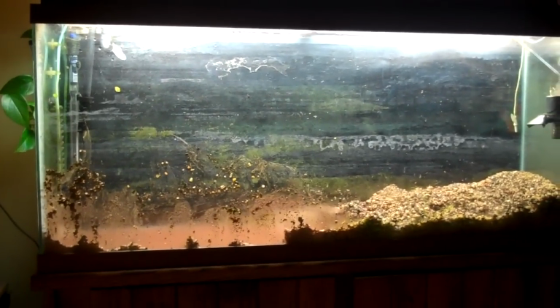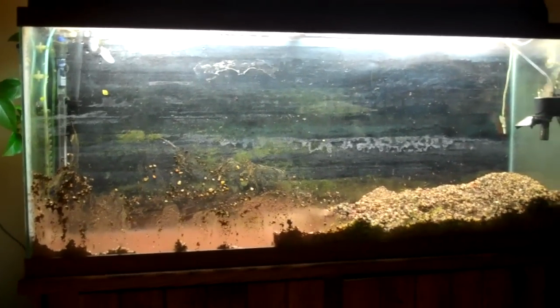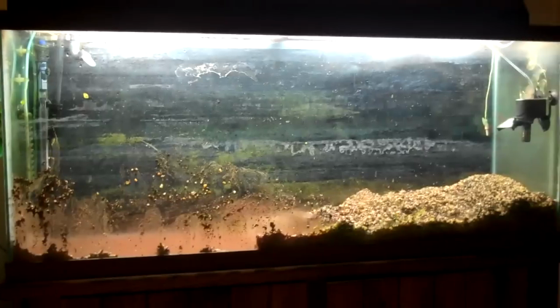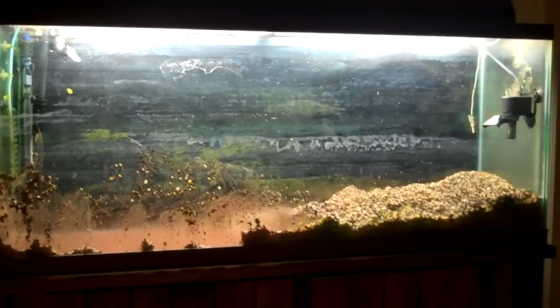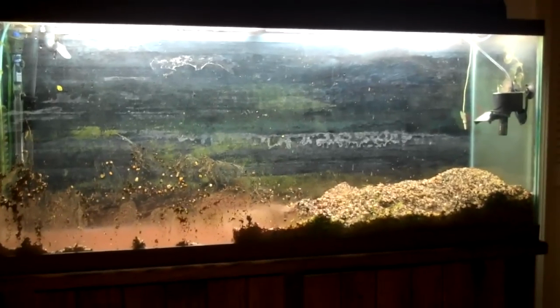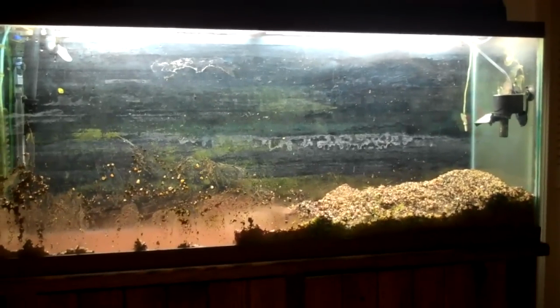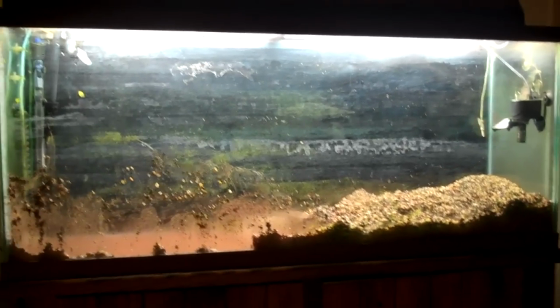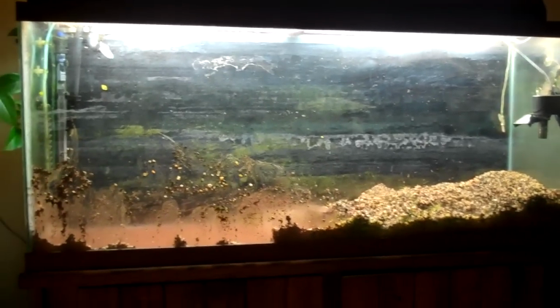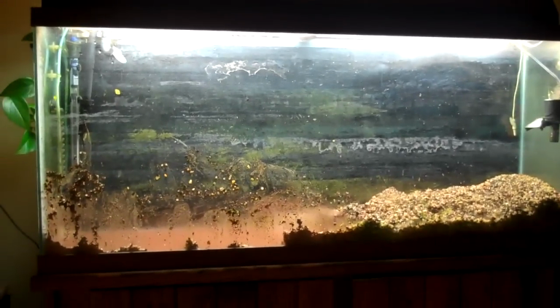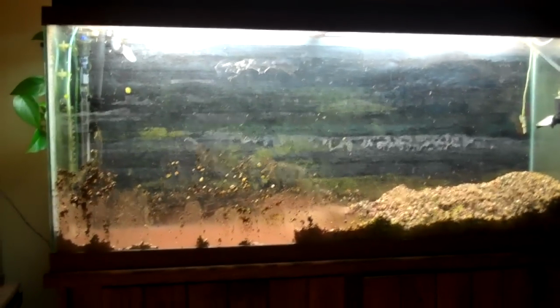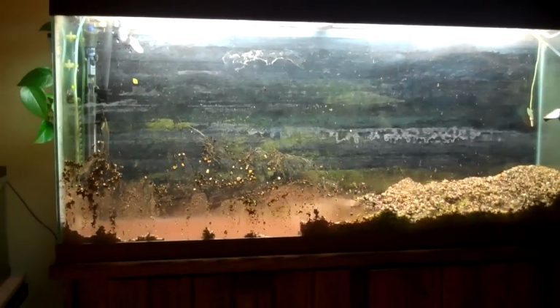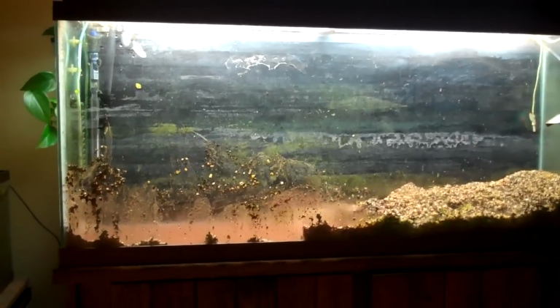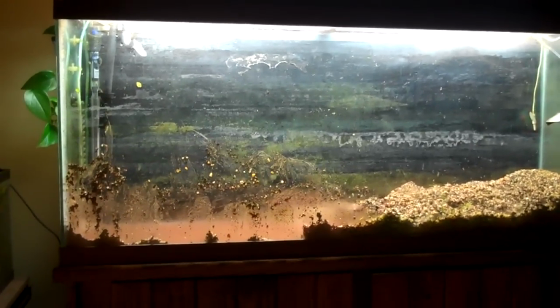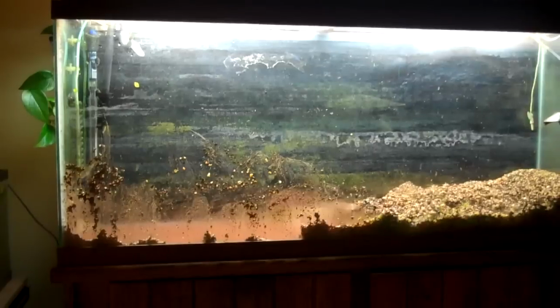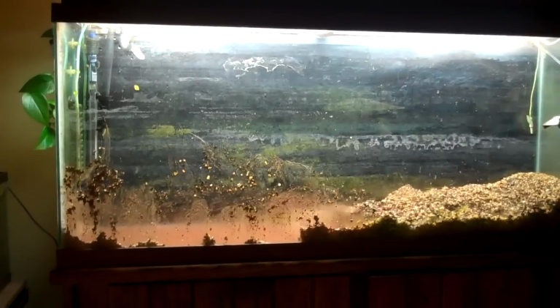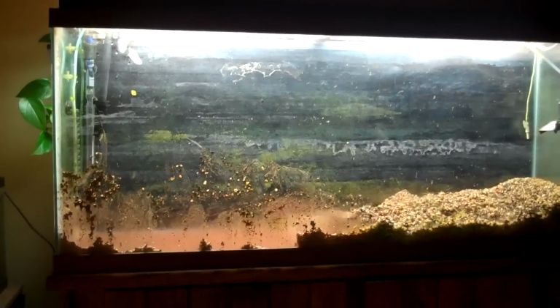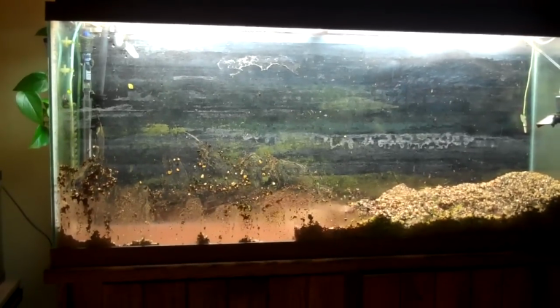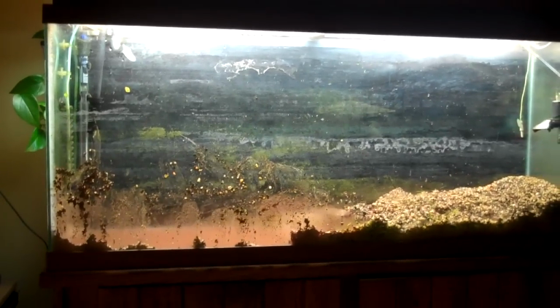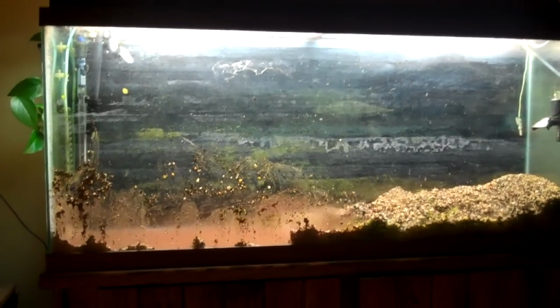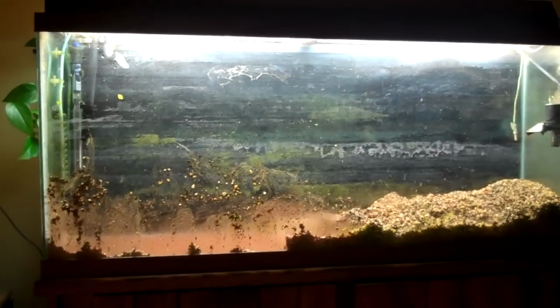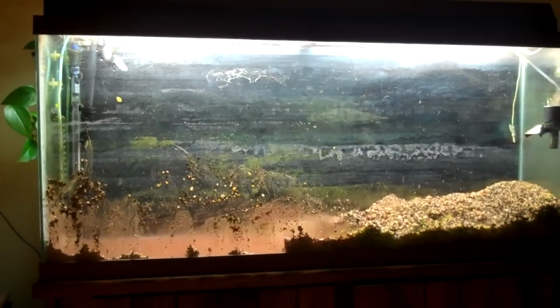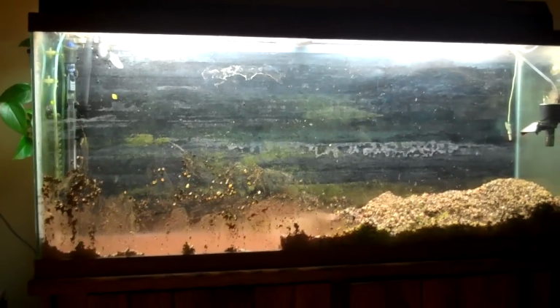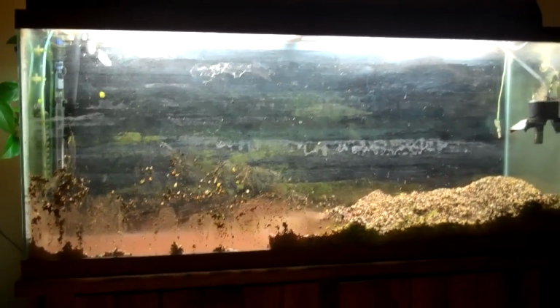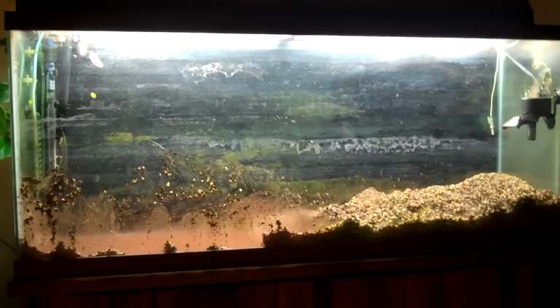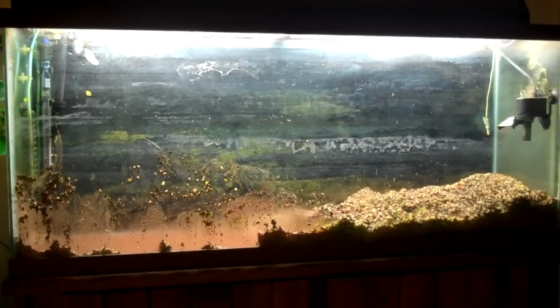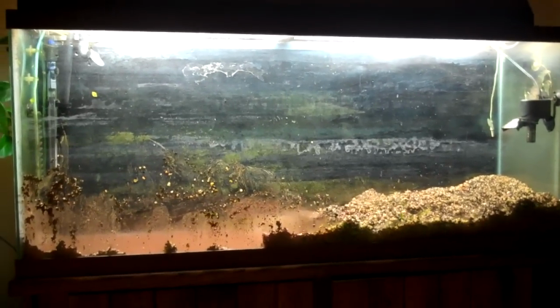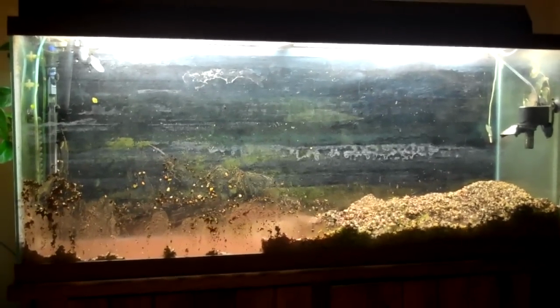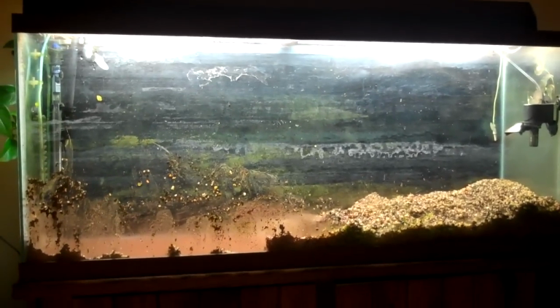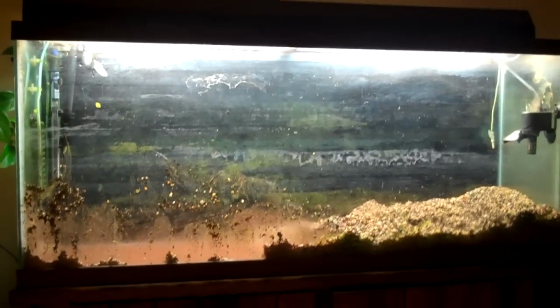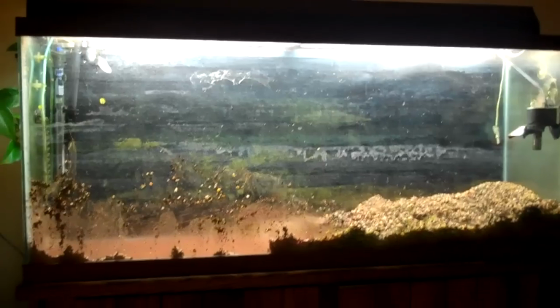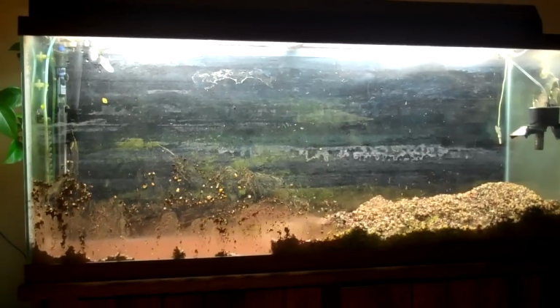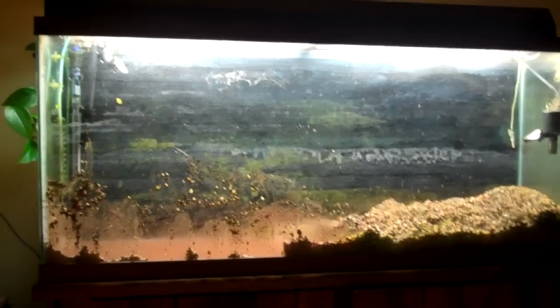Okay, the big change has started. I meant to get the beginning of this but couldn't find the camera. I just found the camera, so I guess we'll pick up right here.